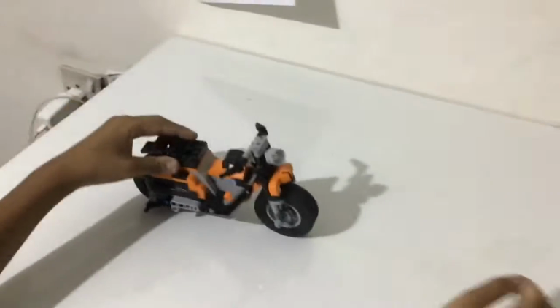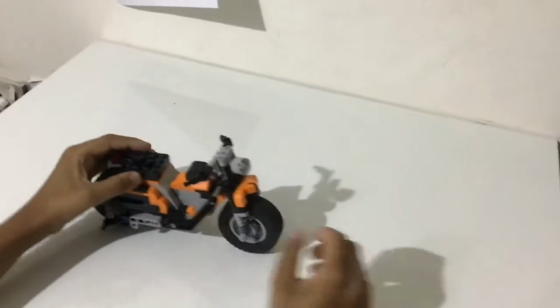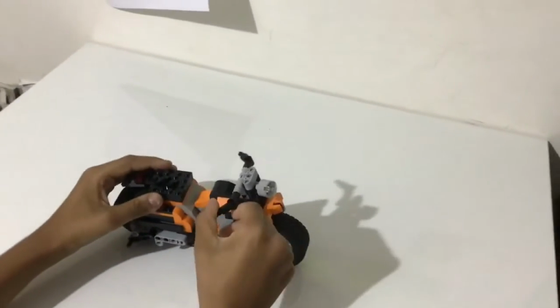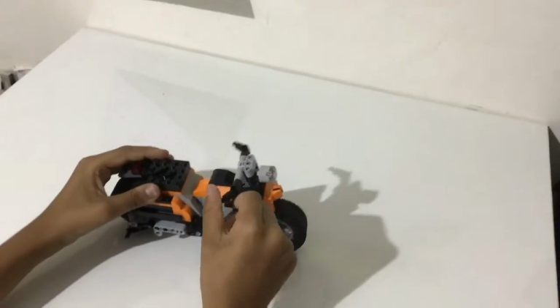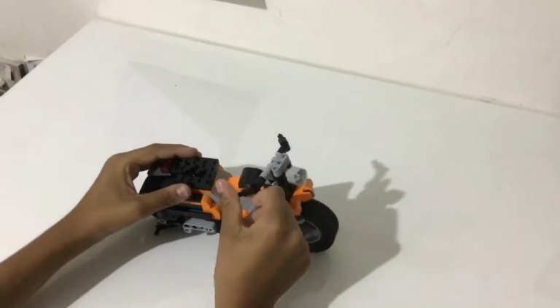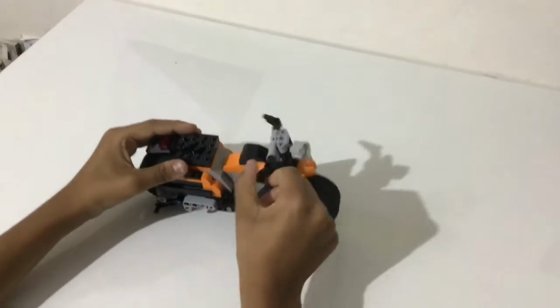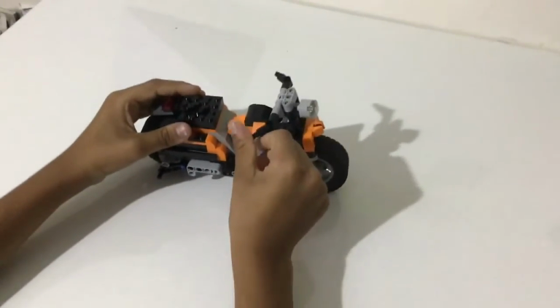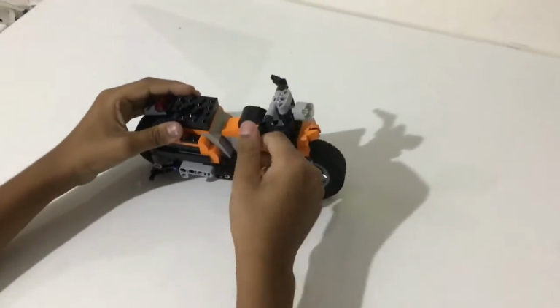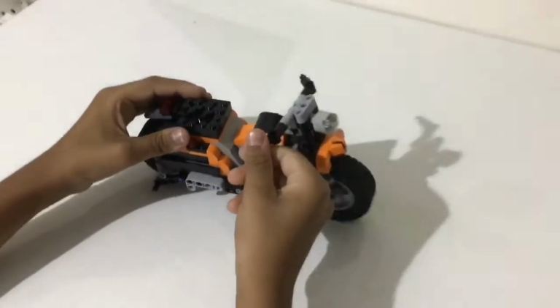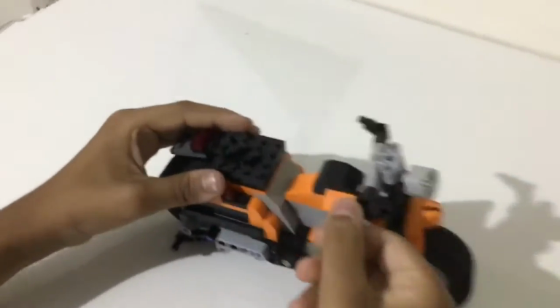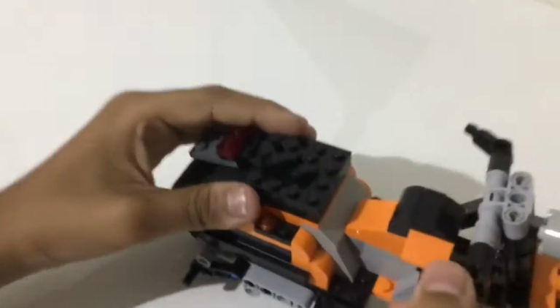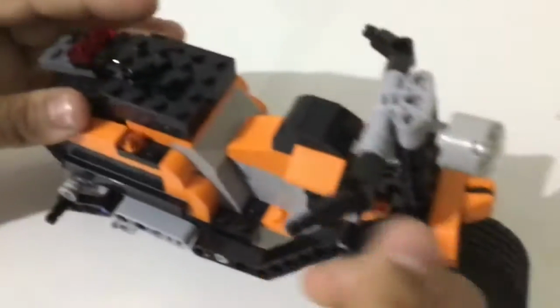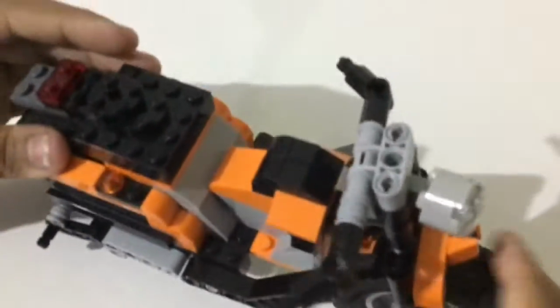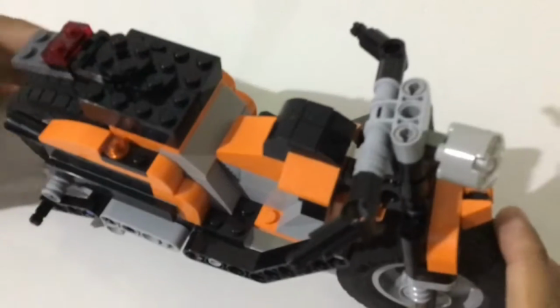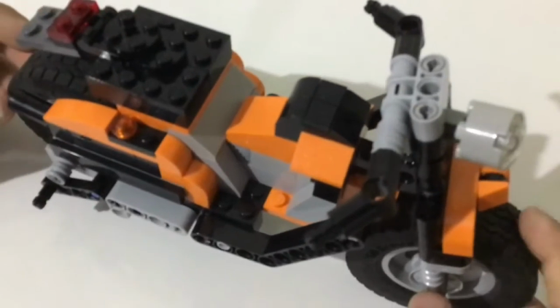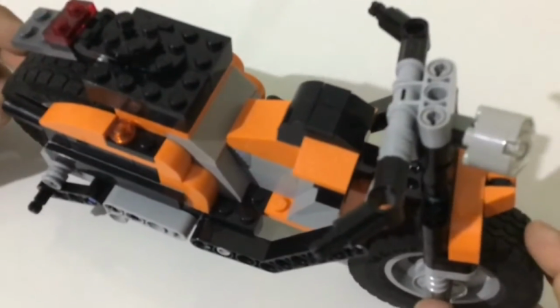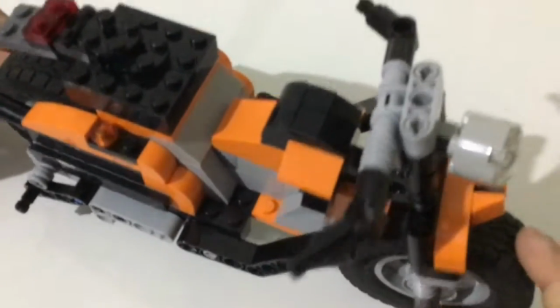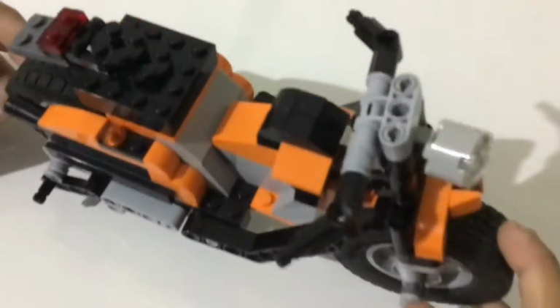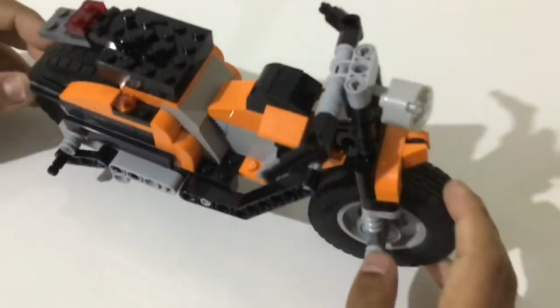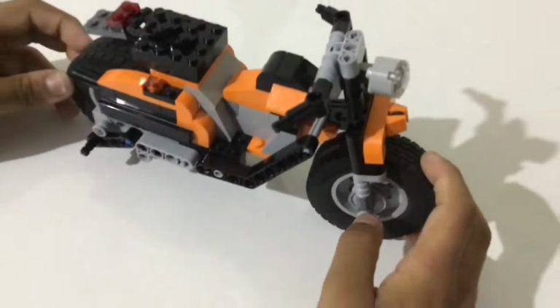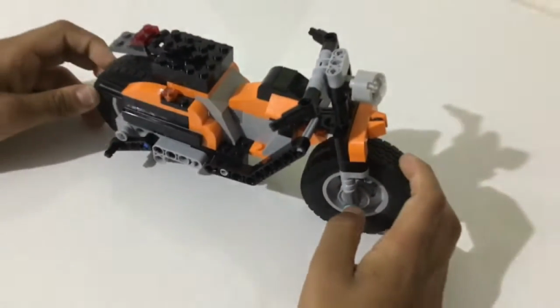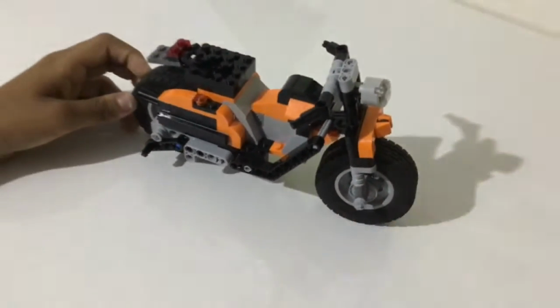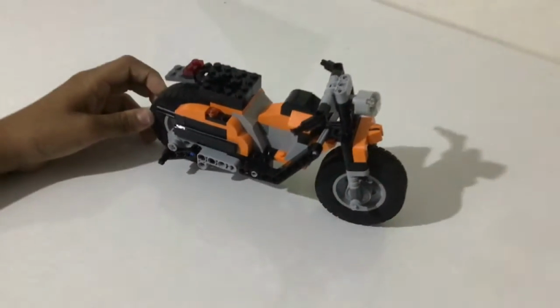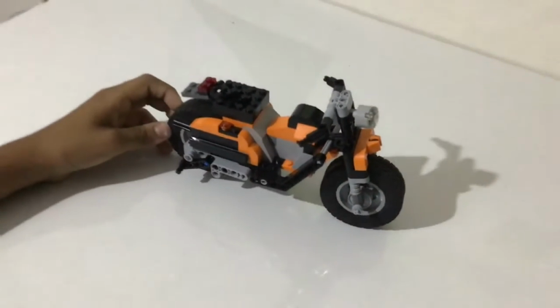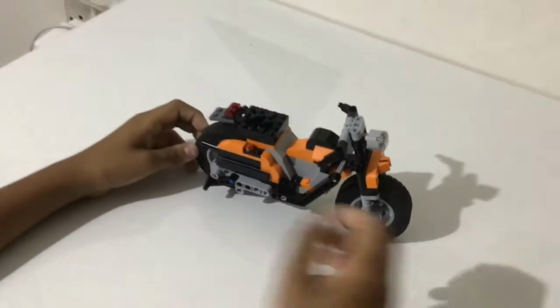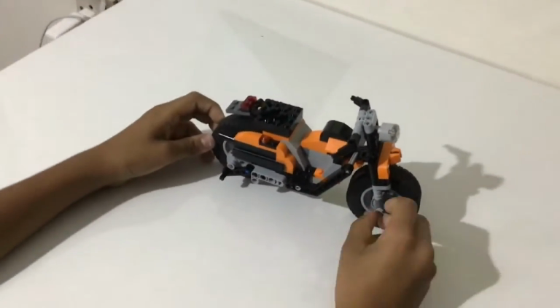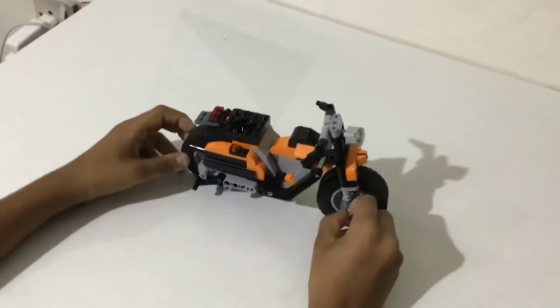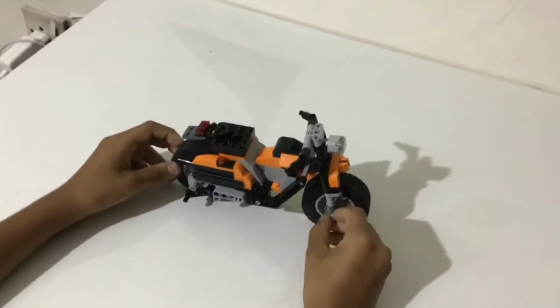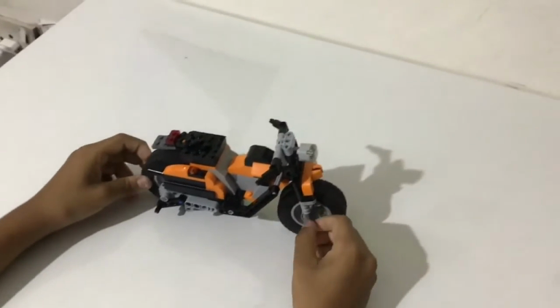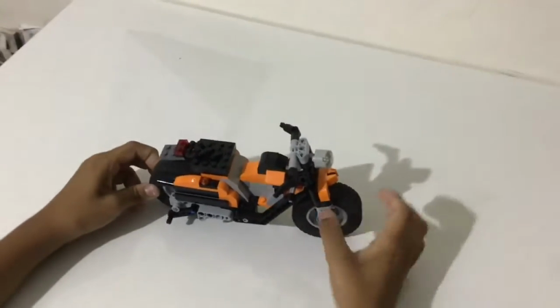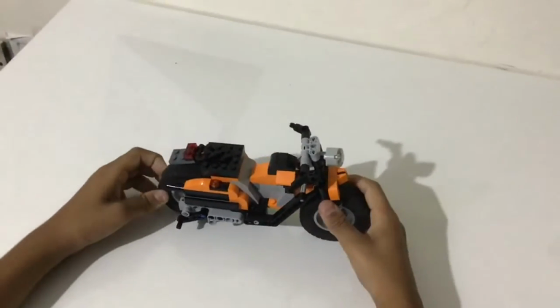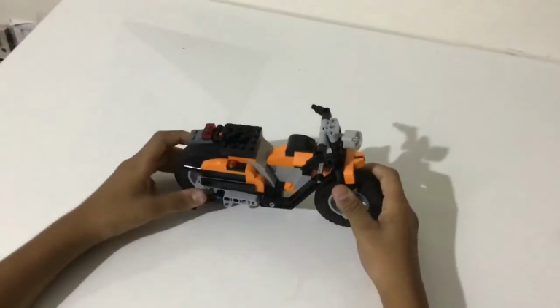You can push the bike like this — the handles are easy to turn. It's not that tough to make.